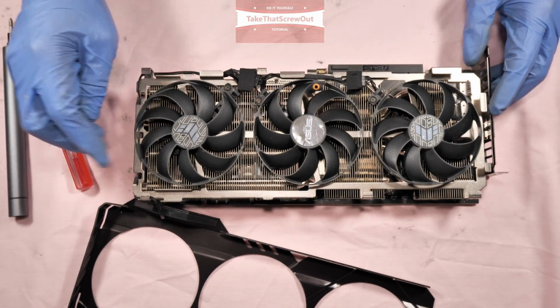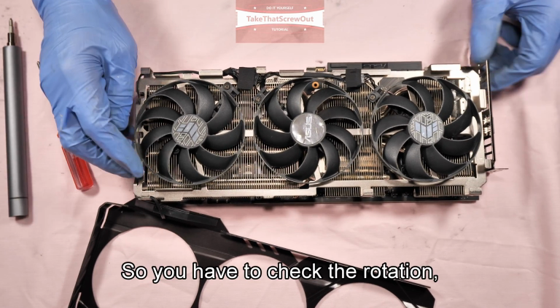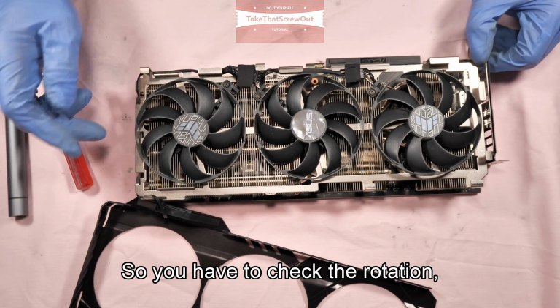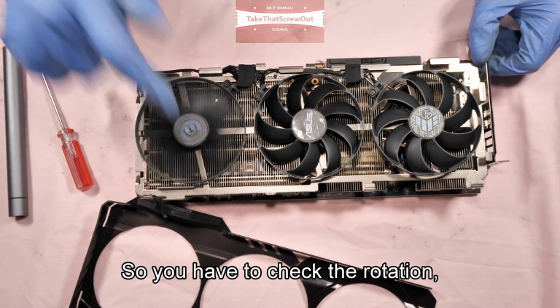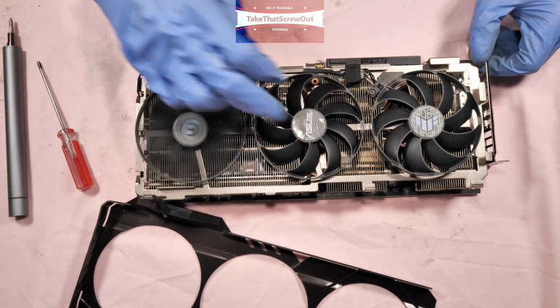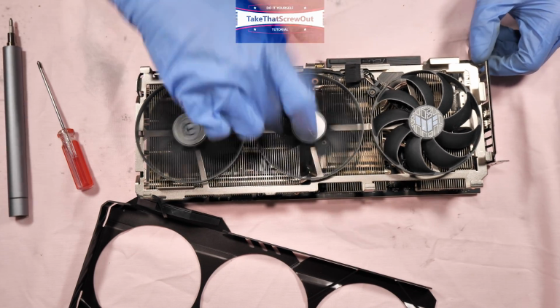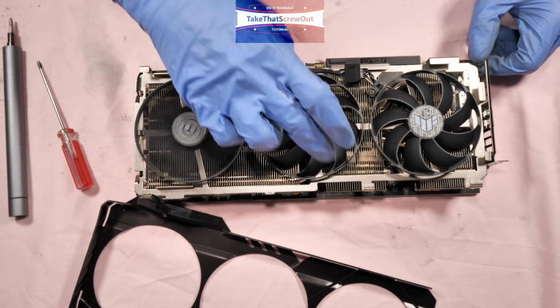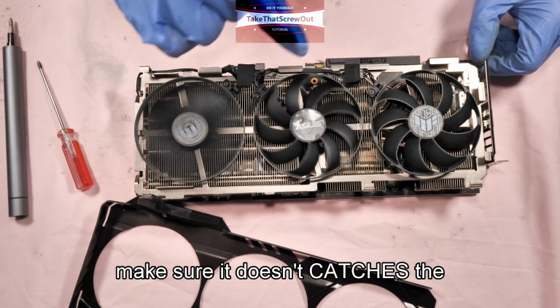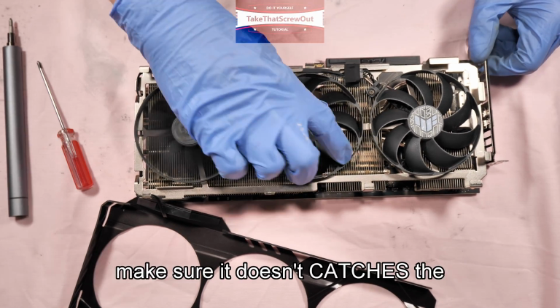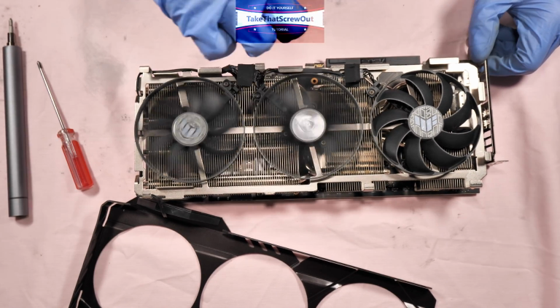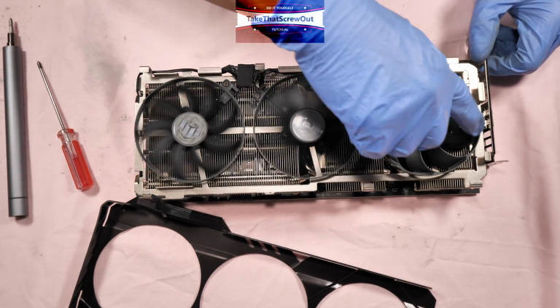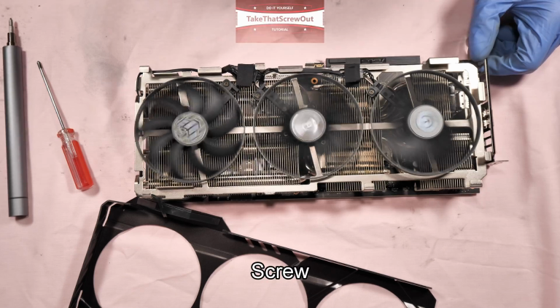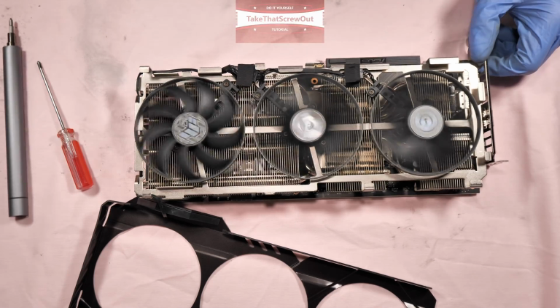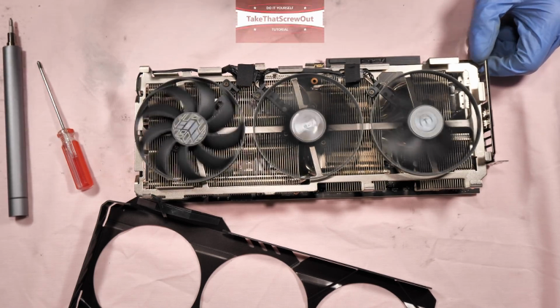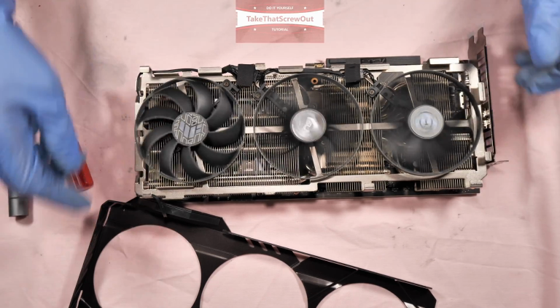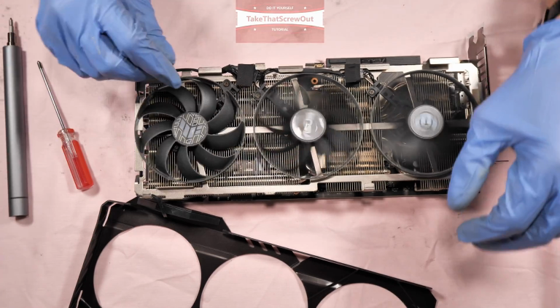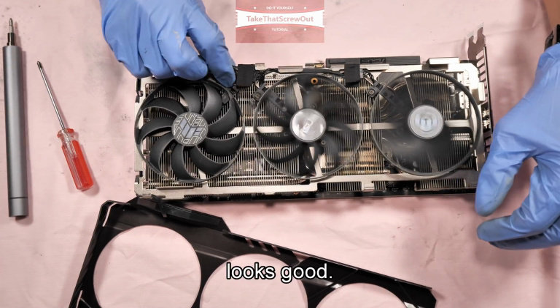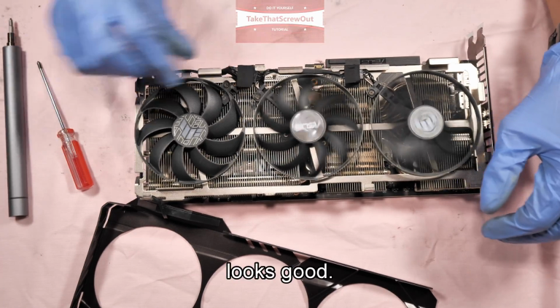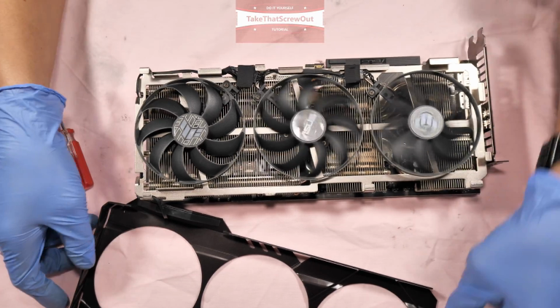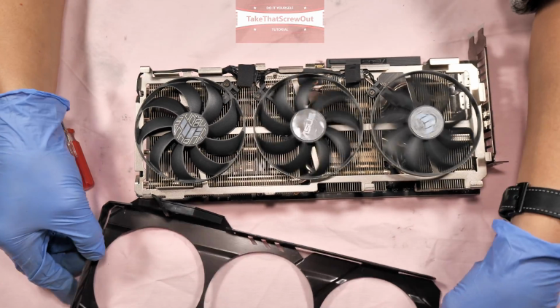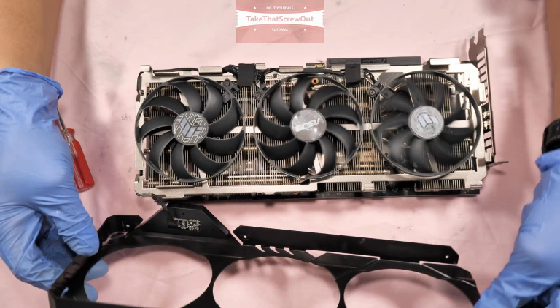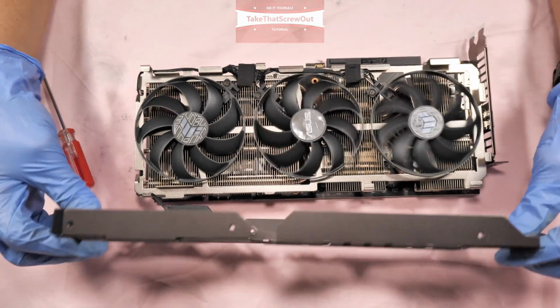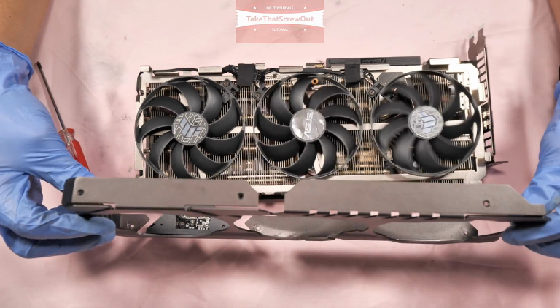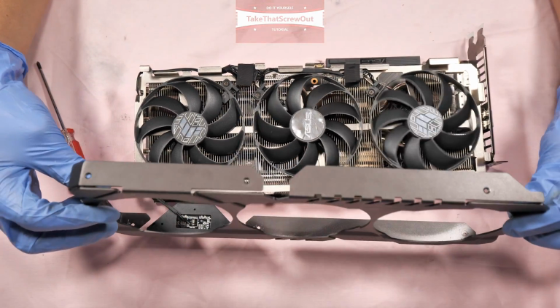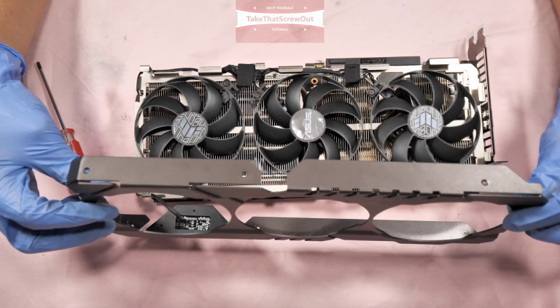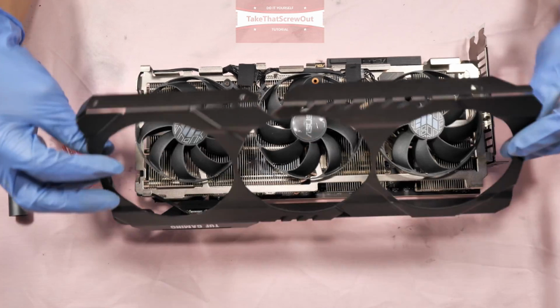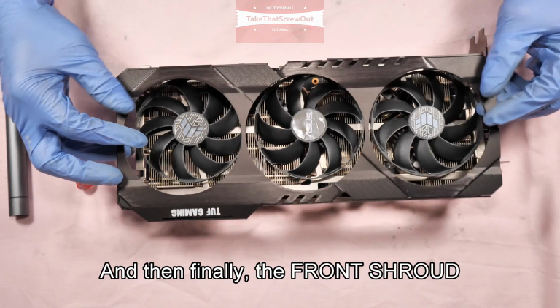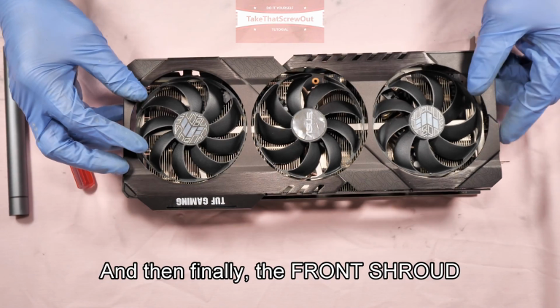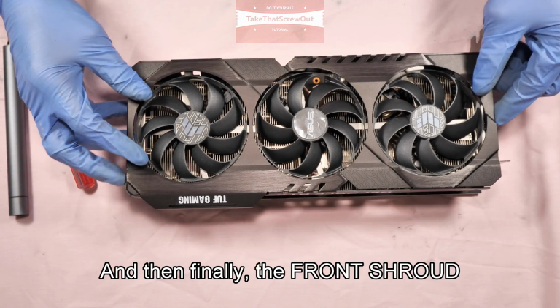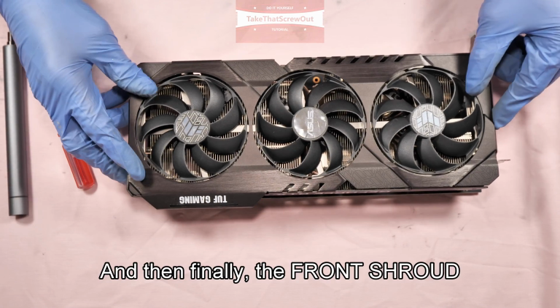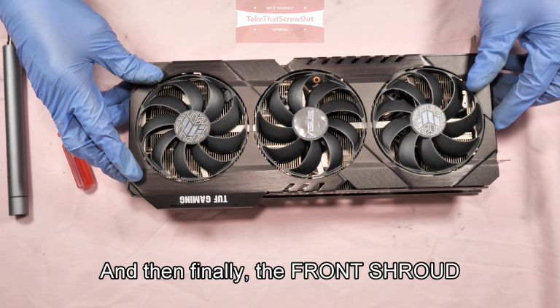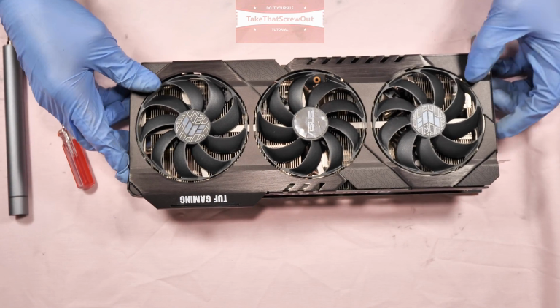Check the rotation of the fans. Make sure they don't catch any screws. Looks good. And then finally, attach the front shroud.